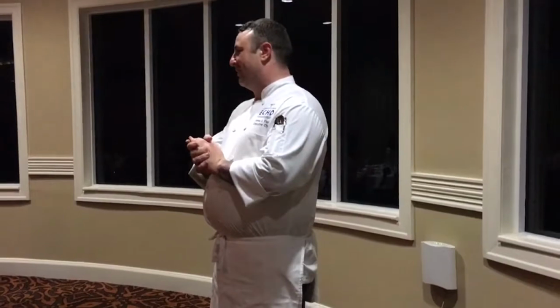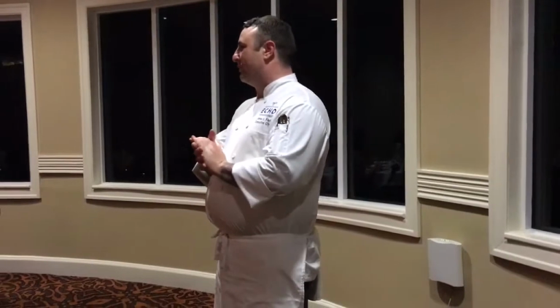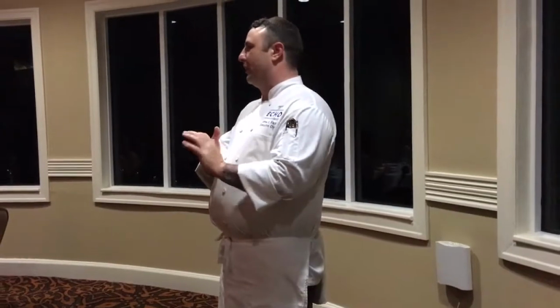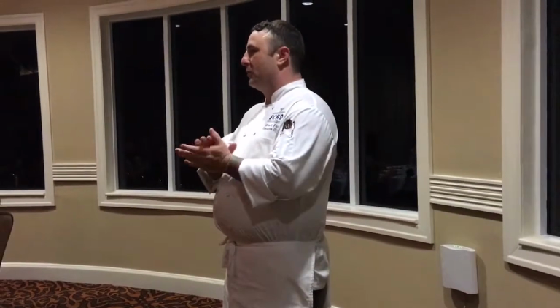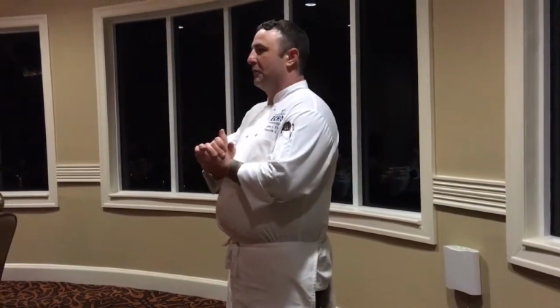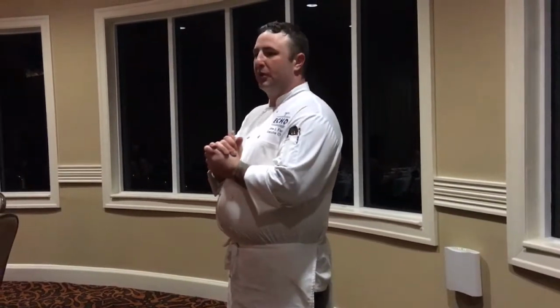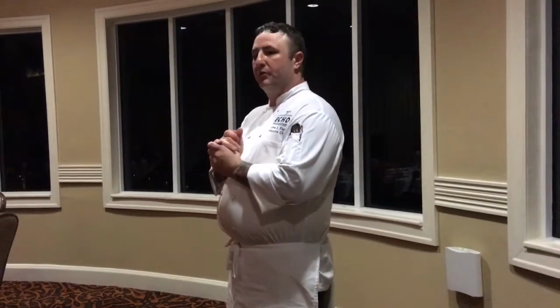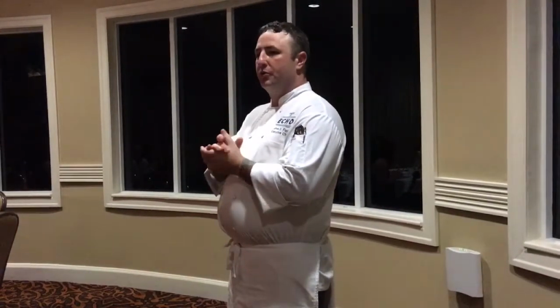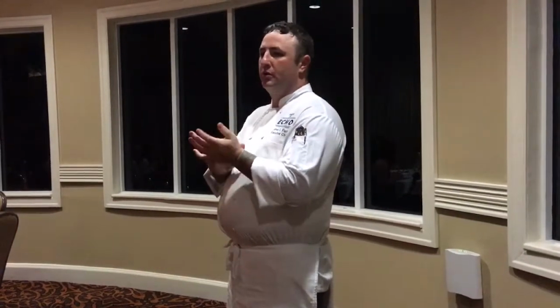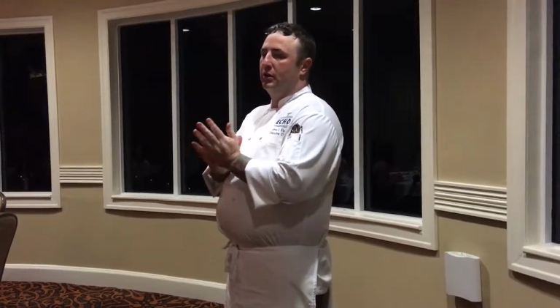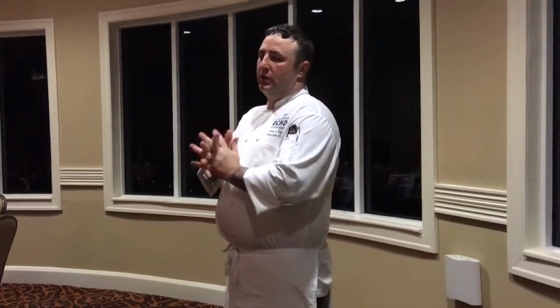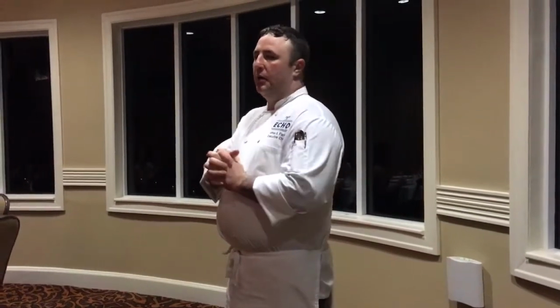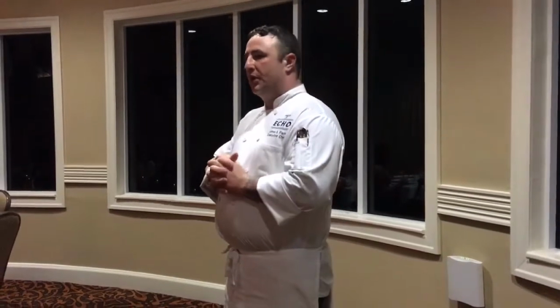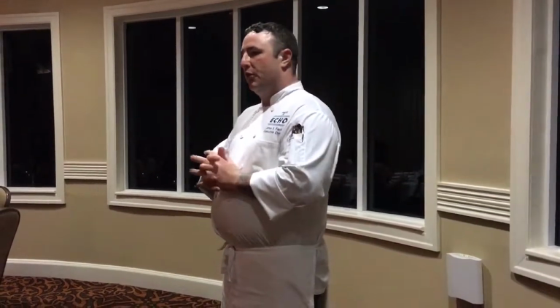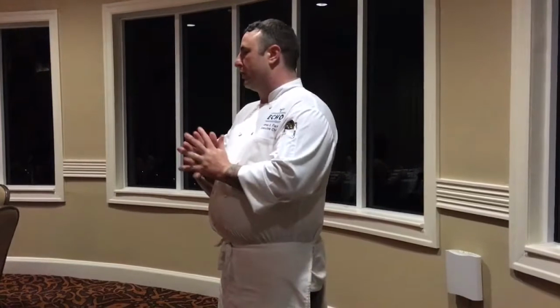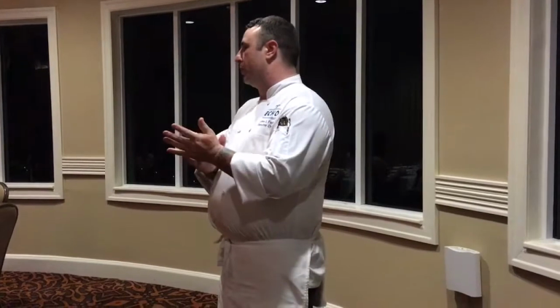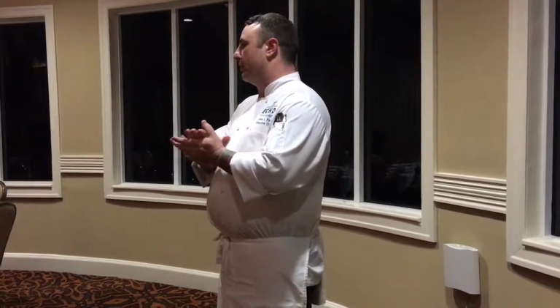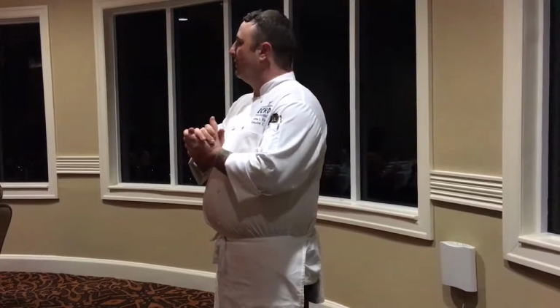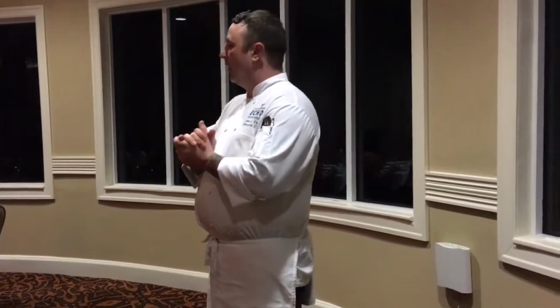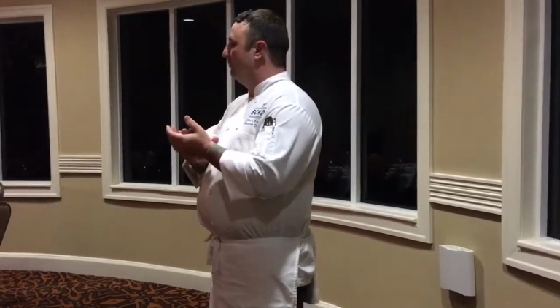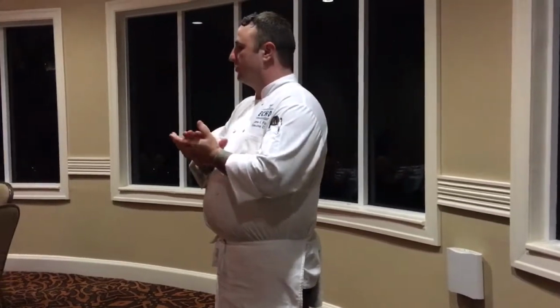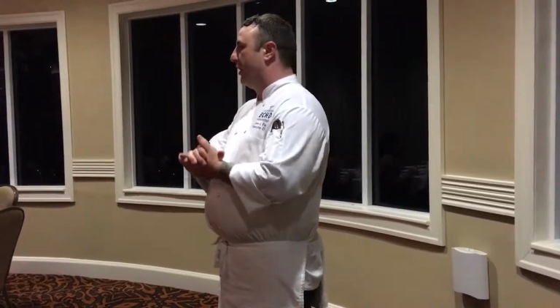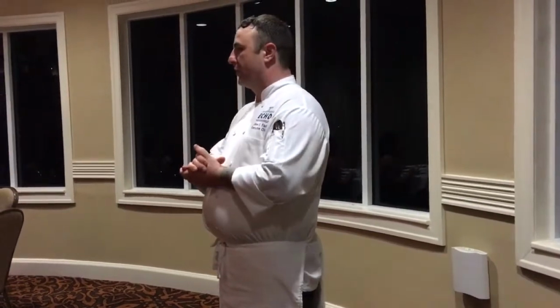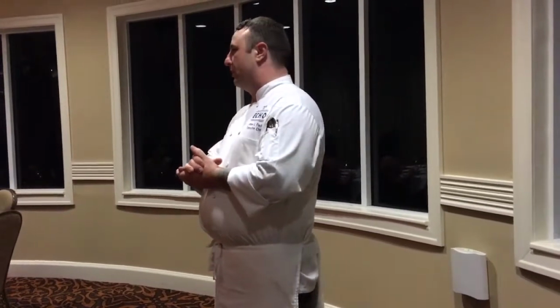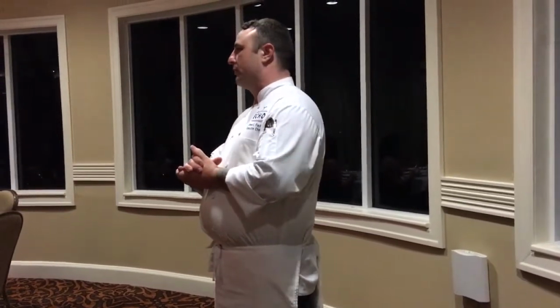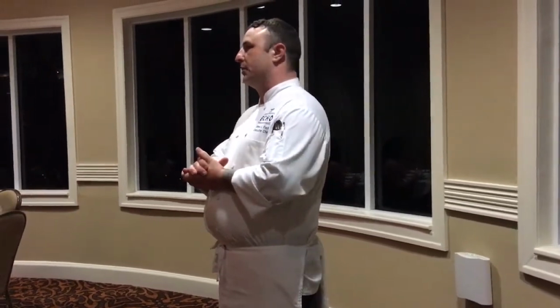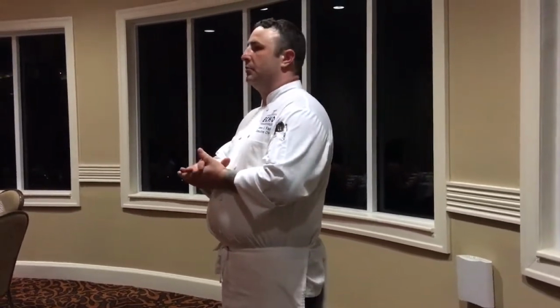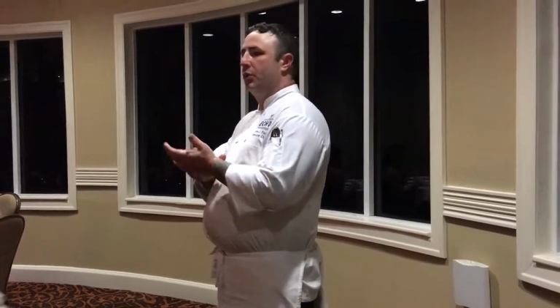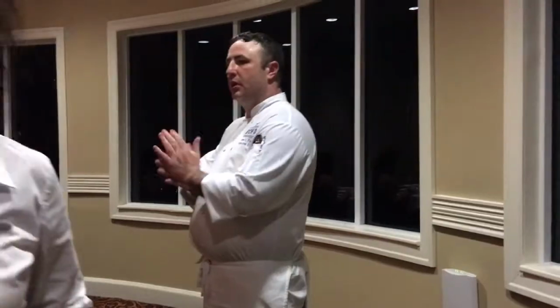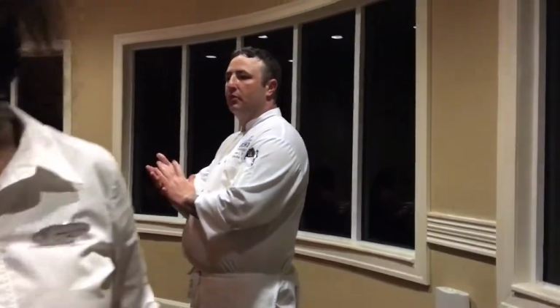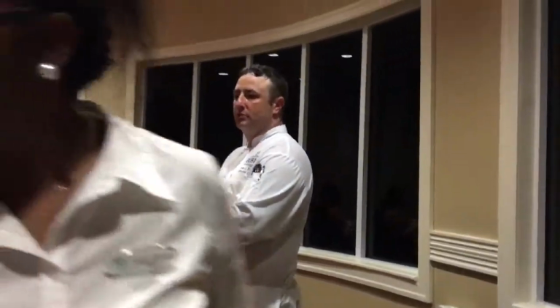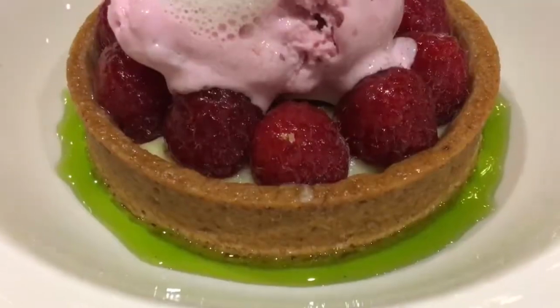For our fifth and final course, I have a raspberry fruit tart, pistachio brittle, rhubarb, and strawberry ice cream, and it's finished with a little mint foam and kiwi sauce.